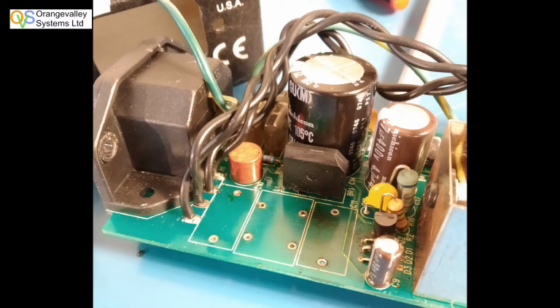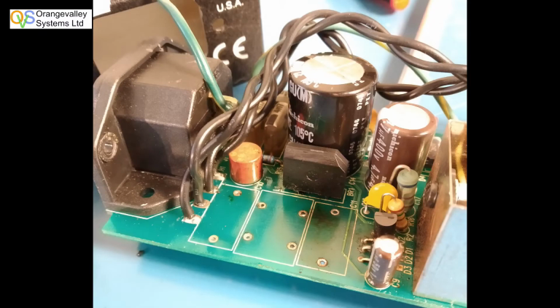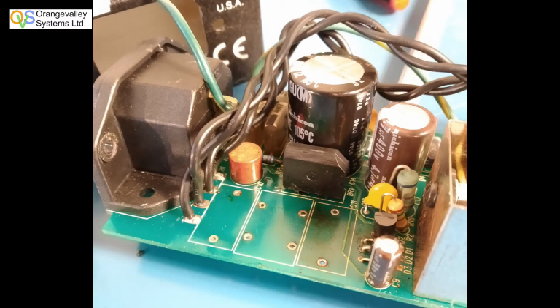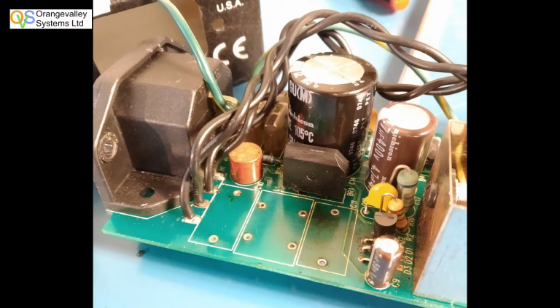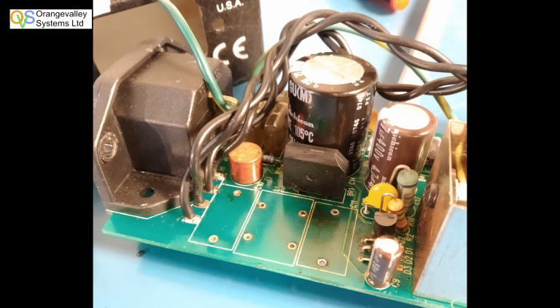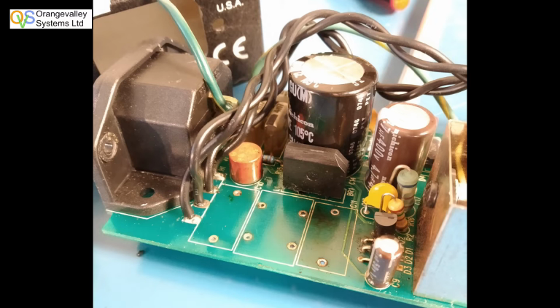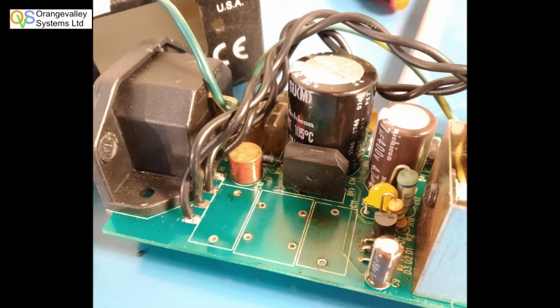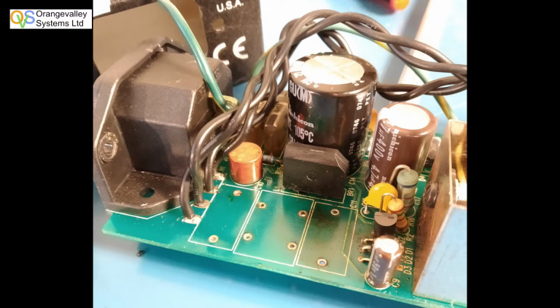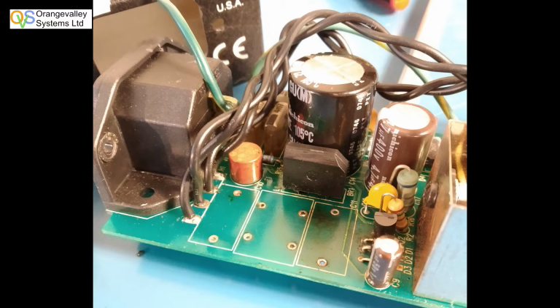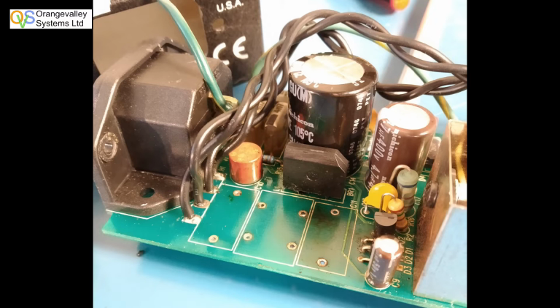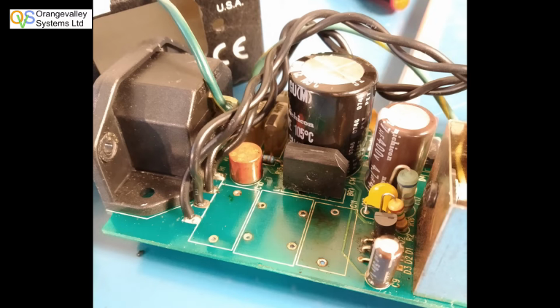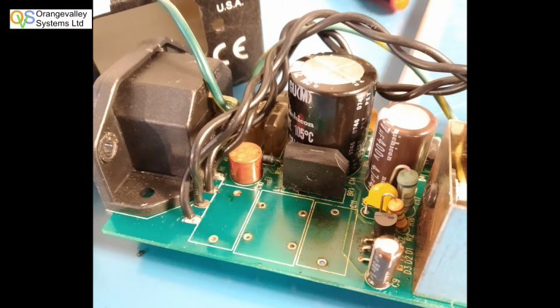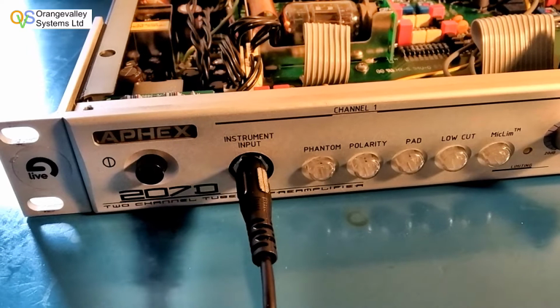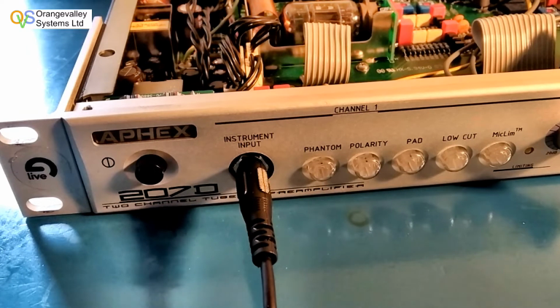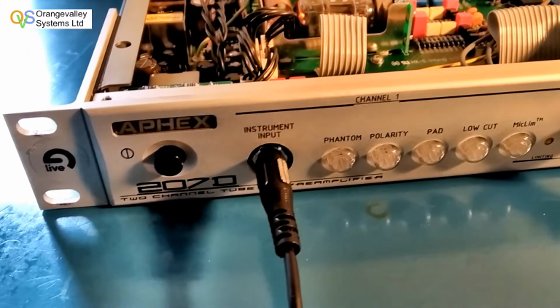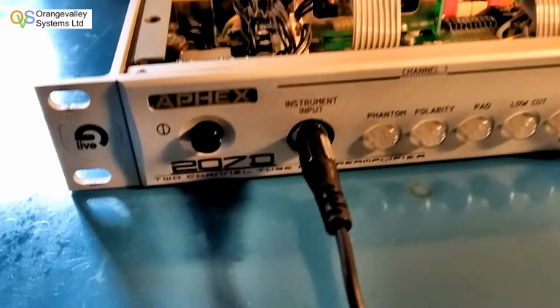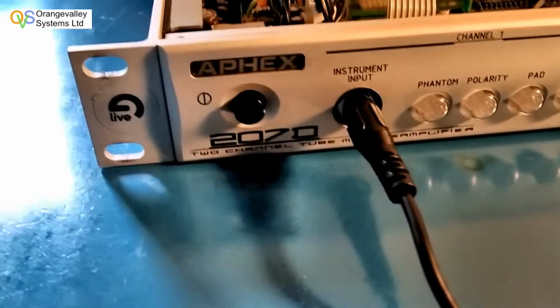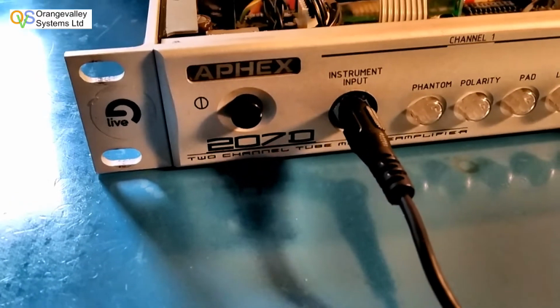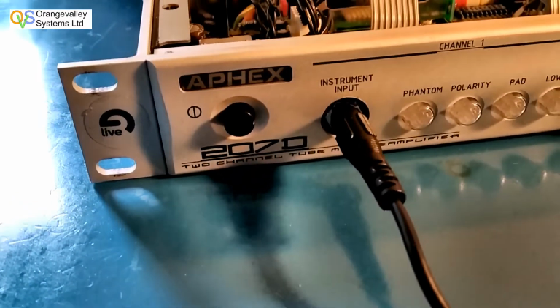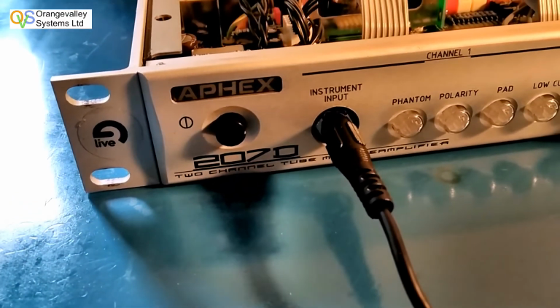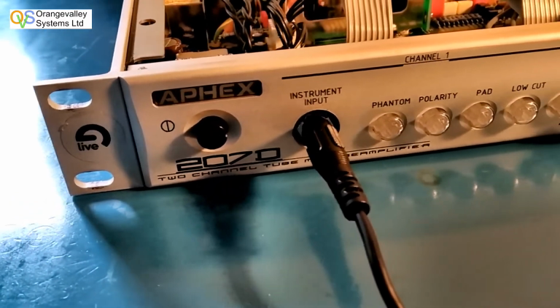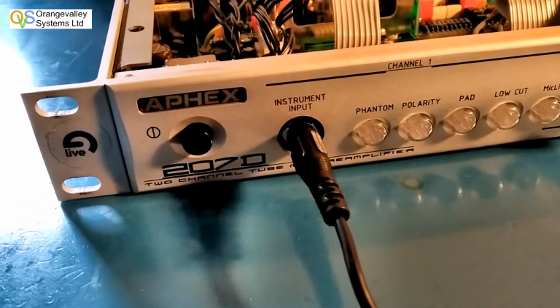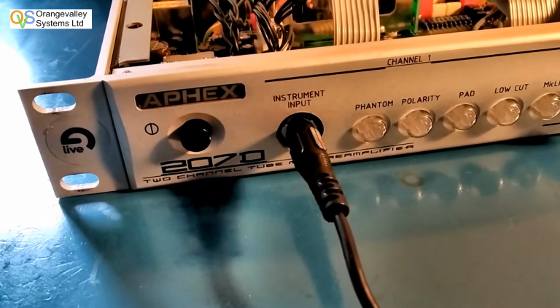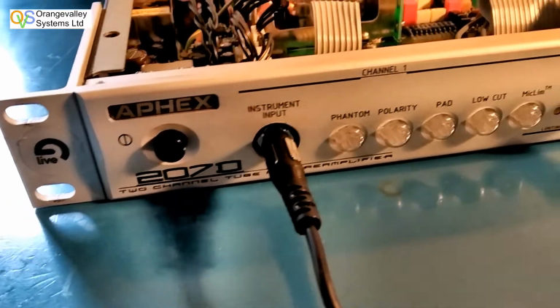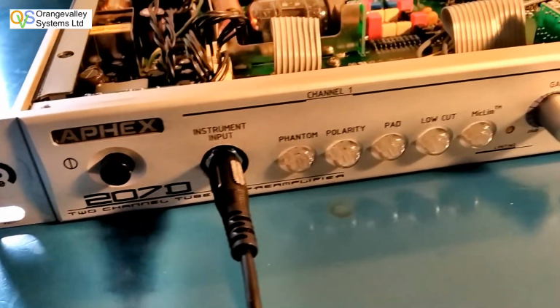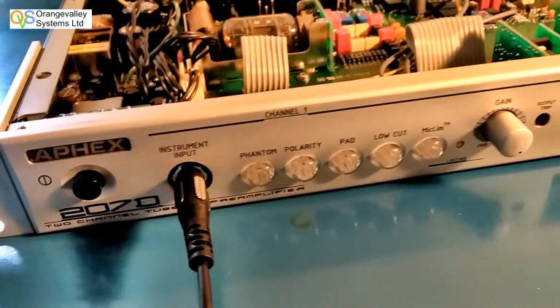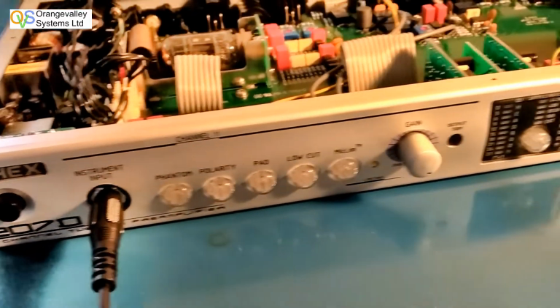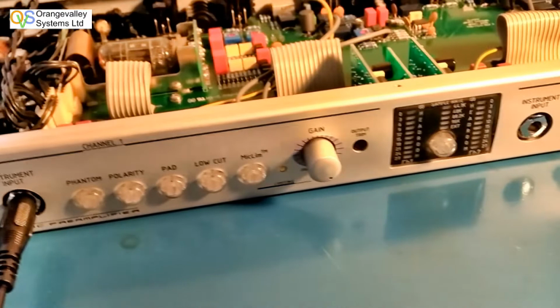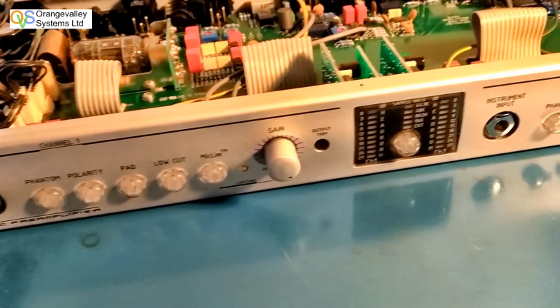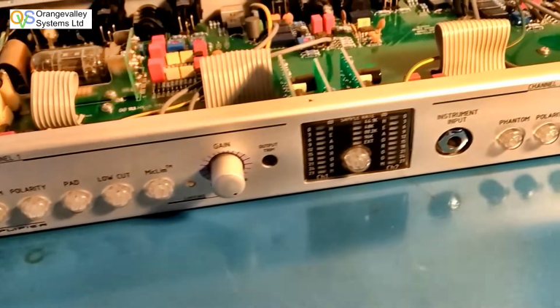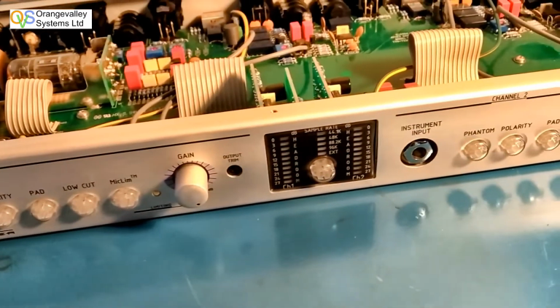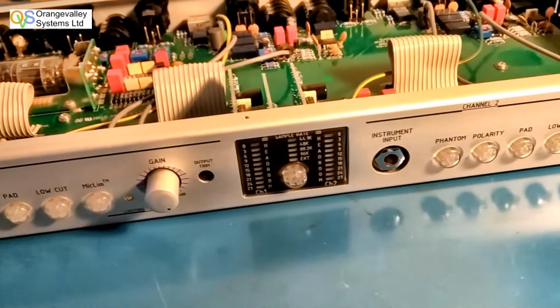I took them out along with the coil to give the board a good clean before putting them back in again. This is a look around the unit — it's a standard 1U rack mount box.